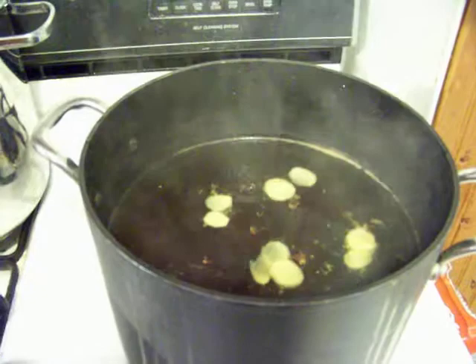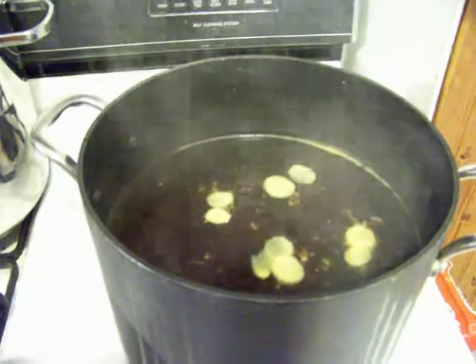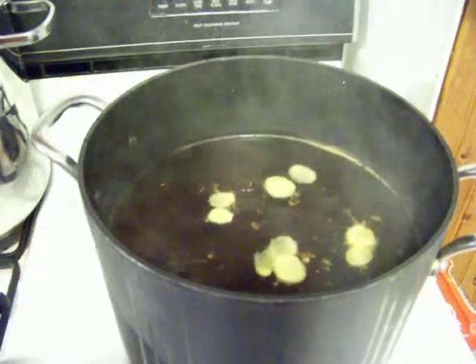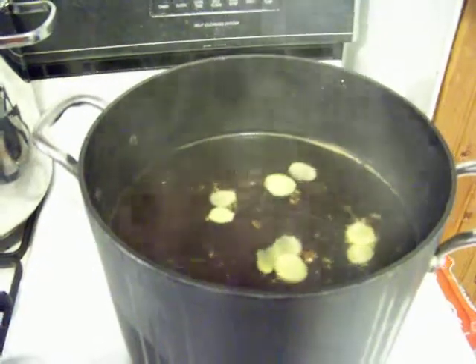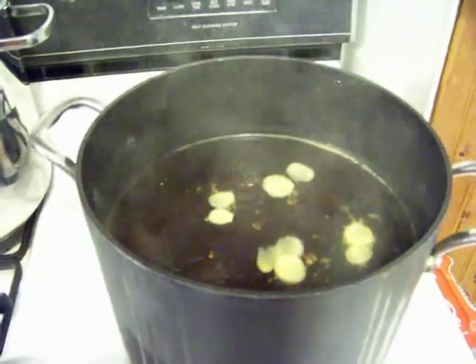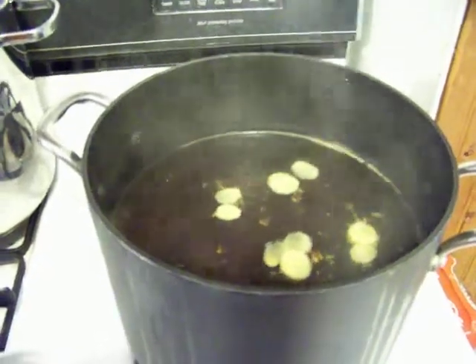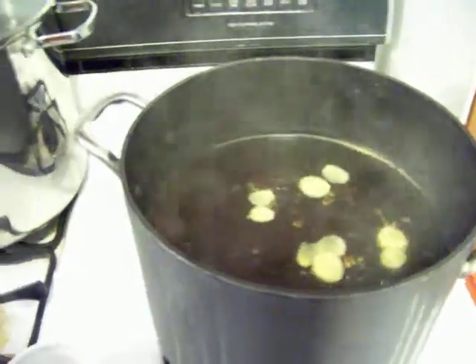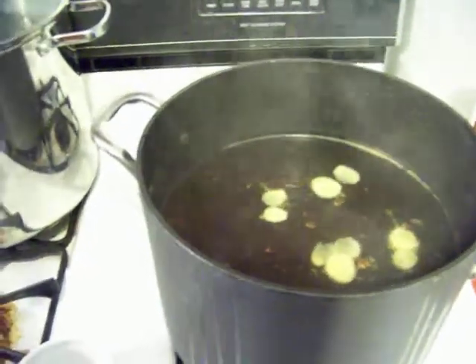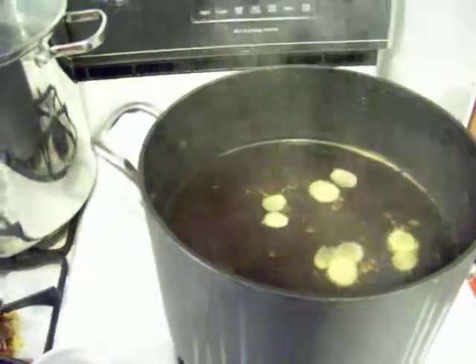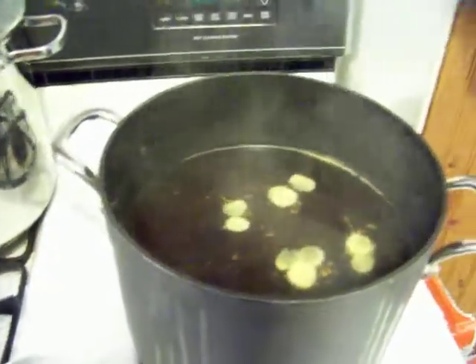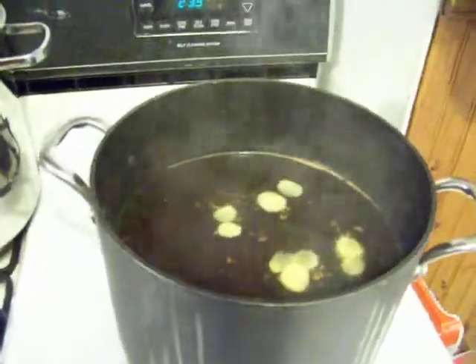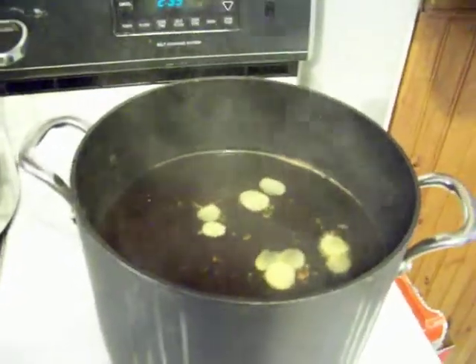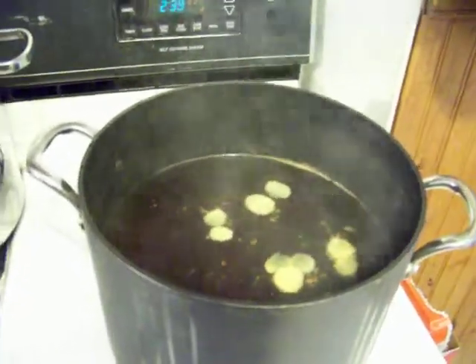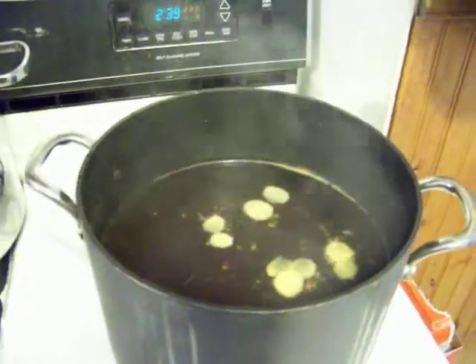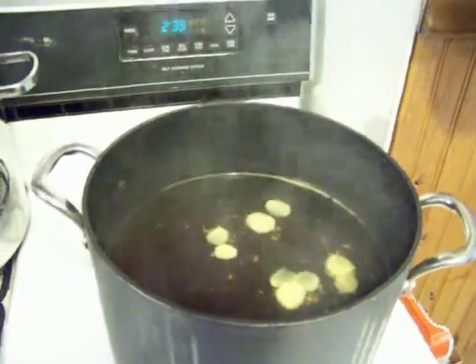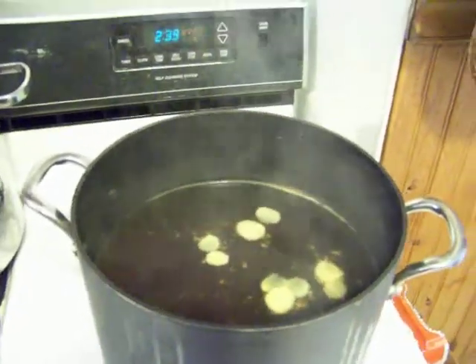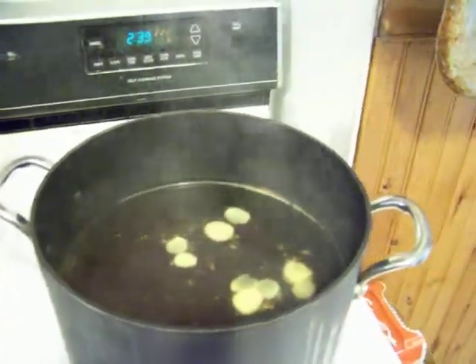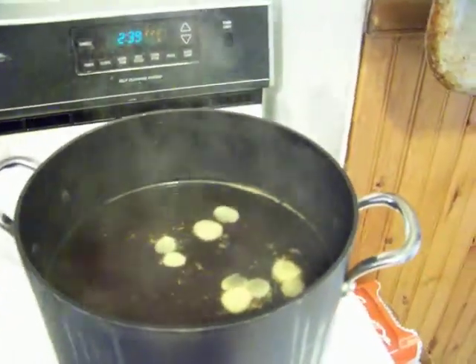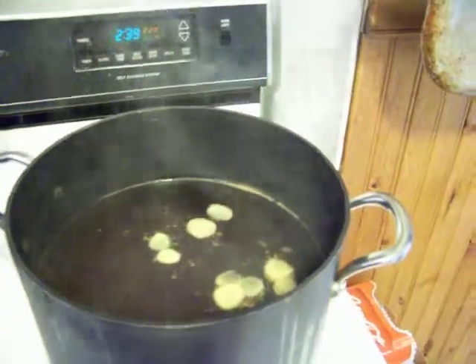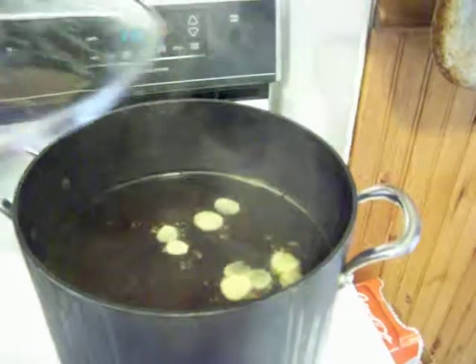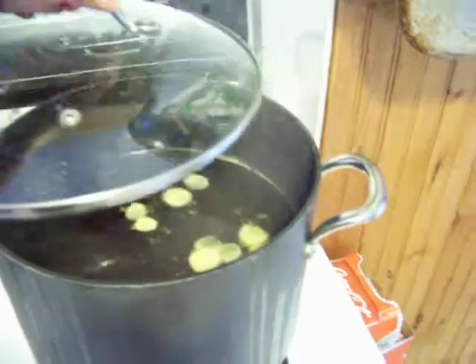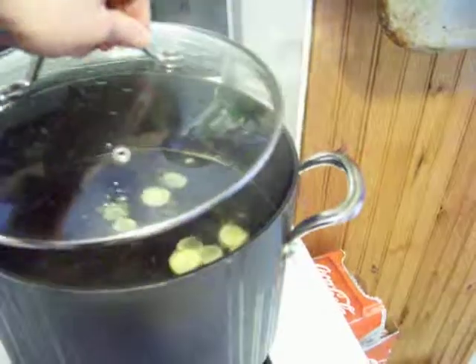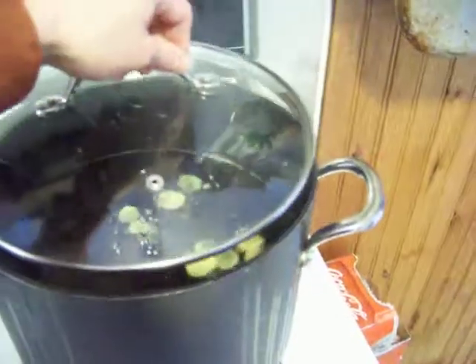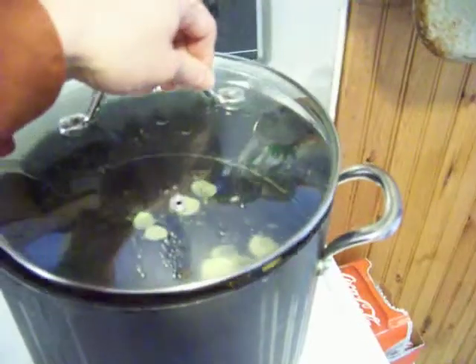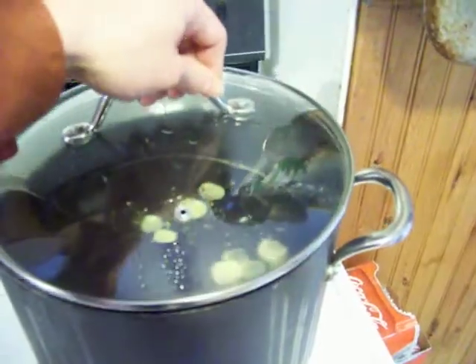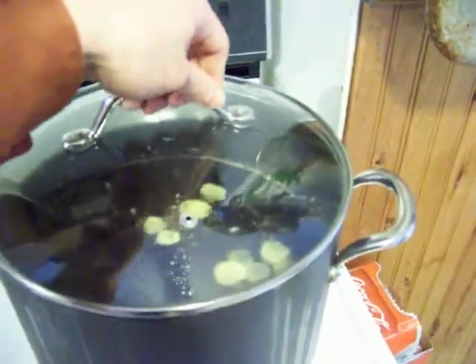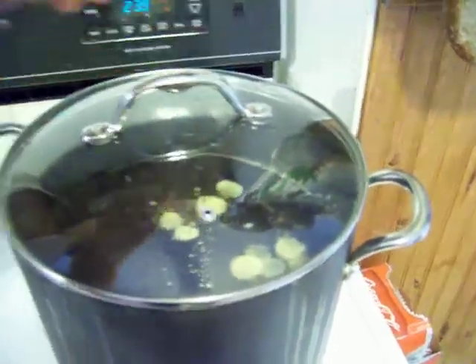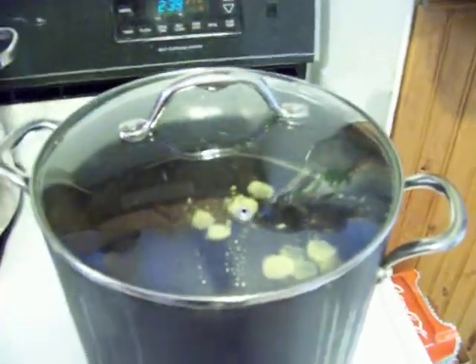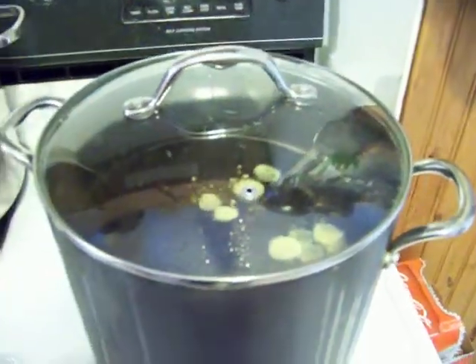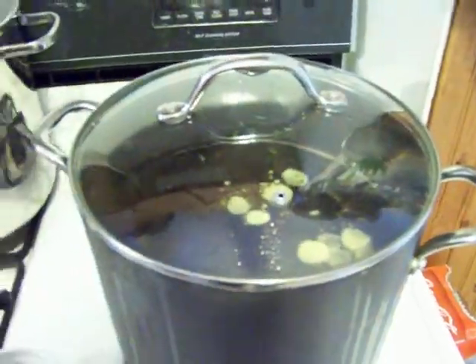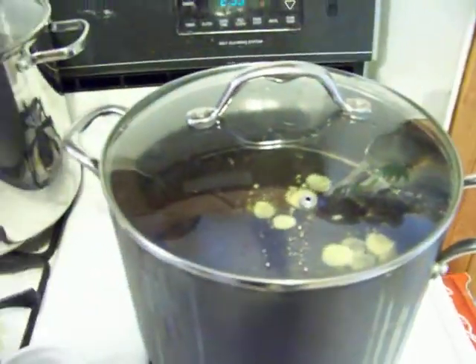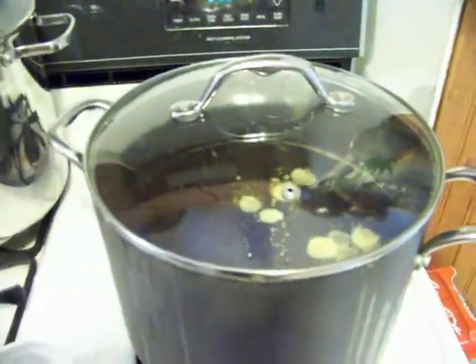Do not add yeast at this point. It is also very important that at this point you take the lid and put it back onto the stock pot.